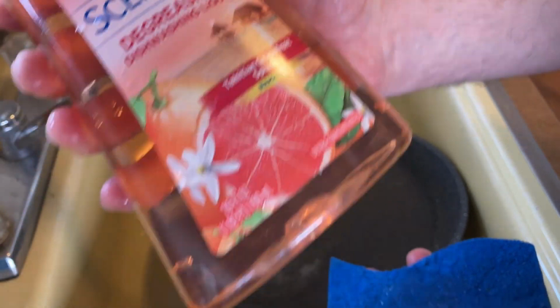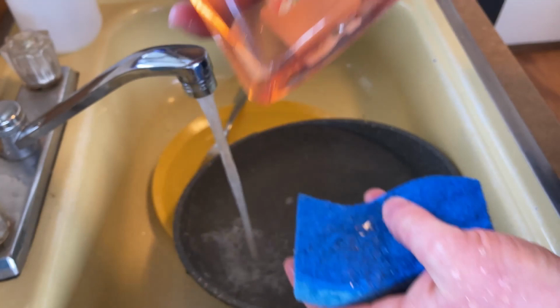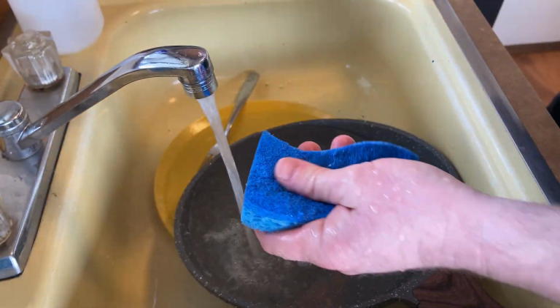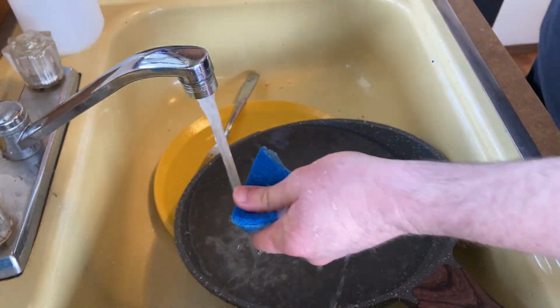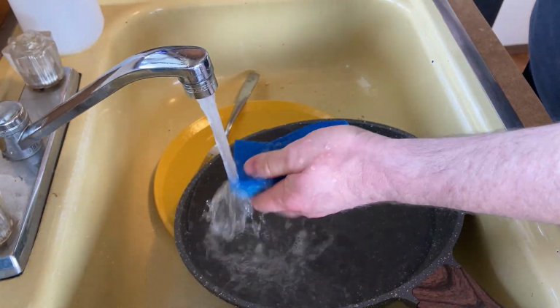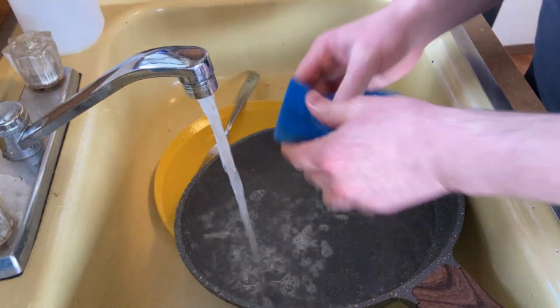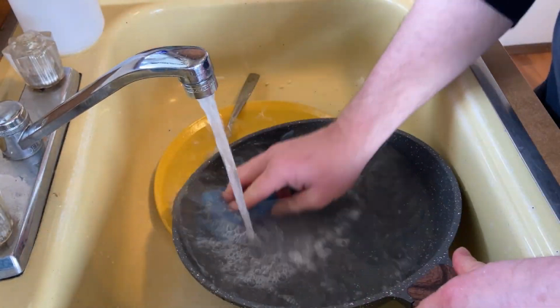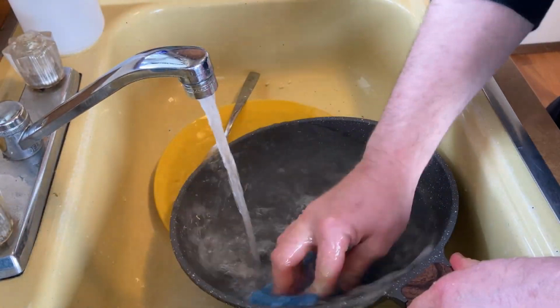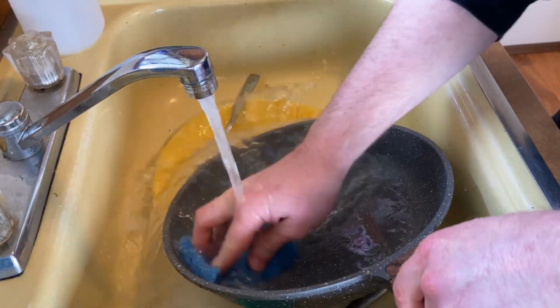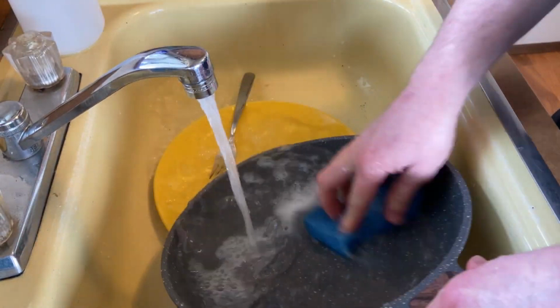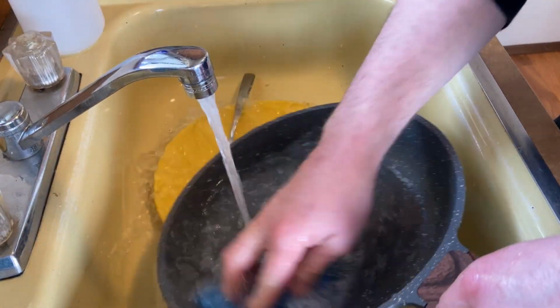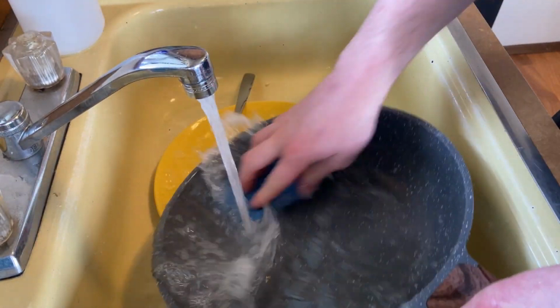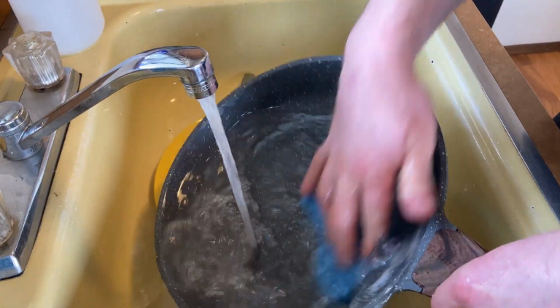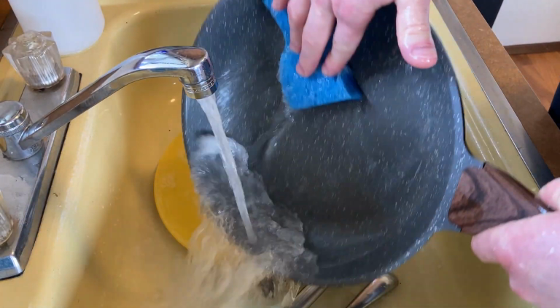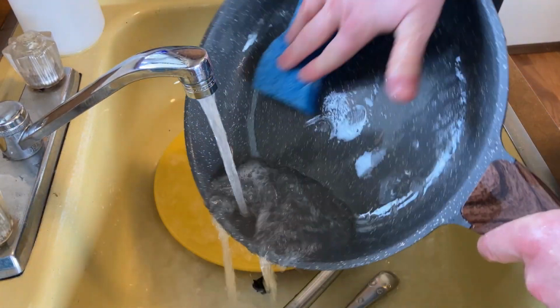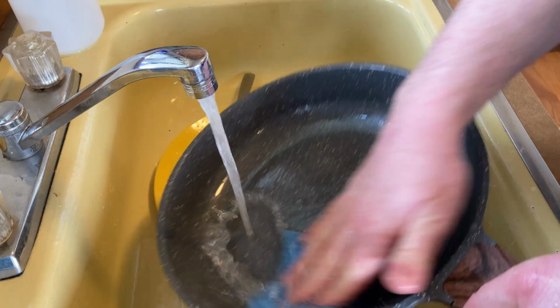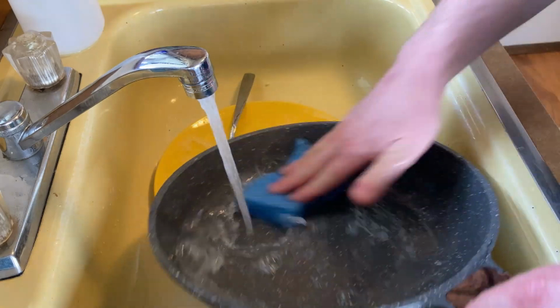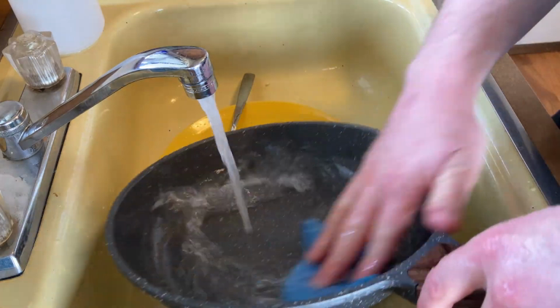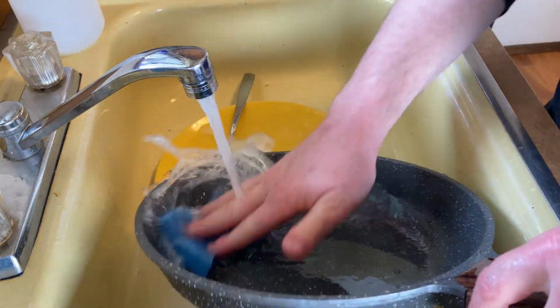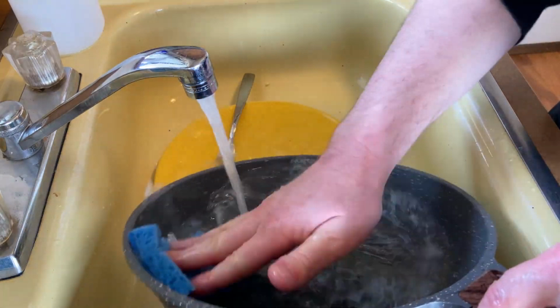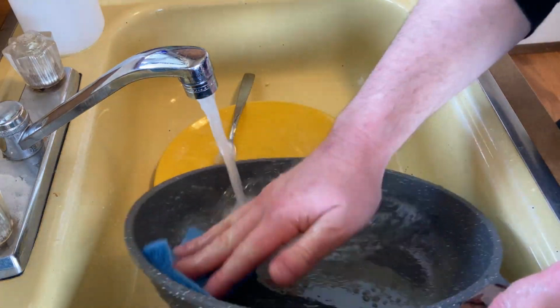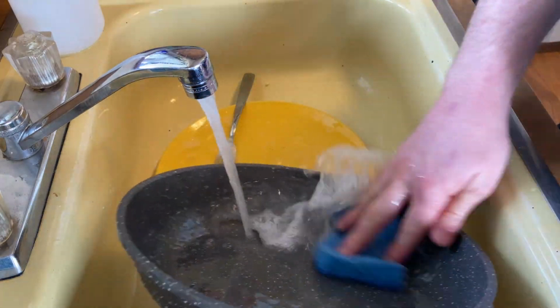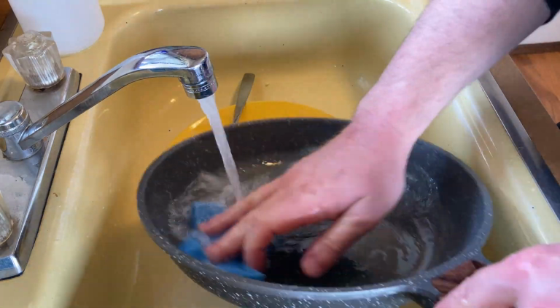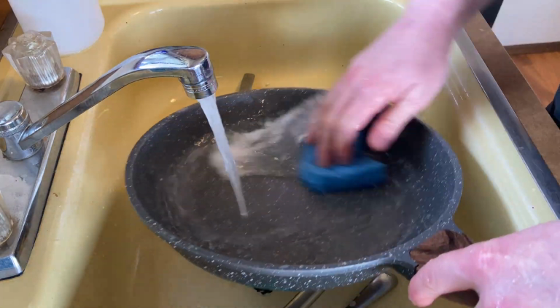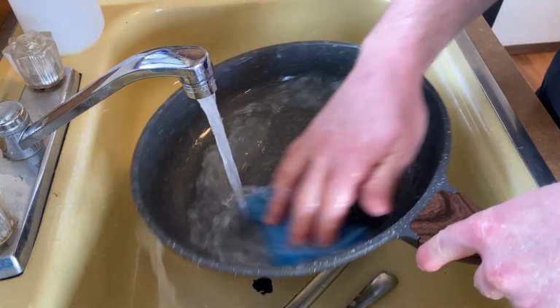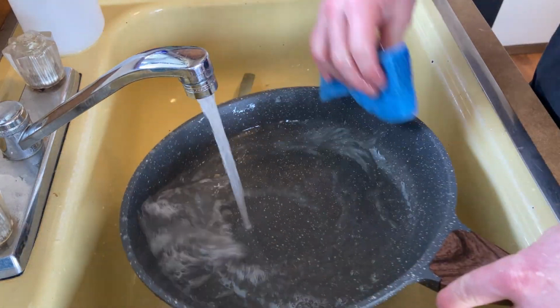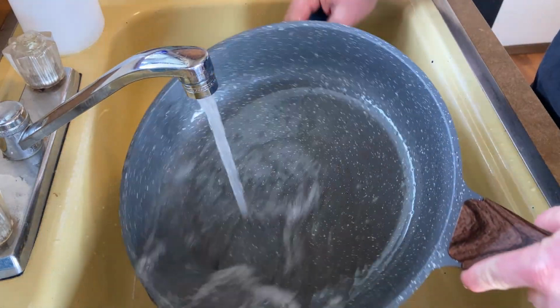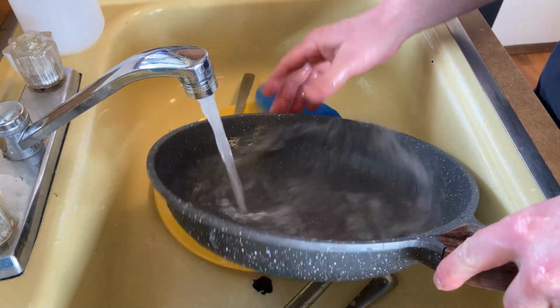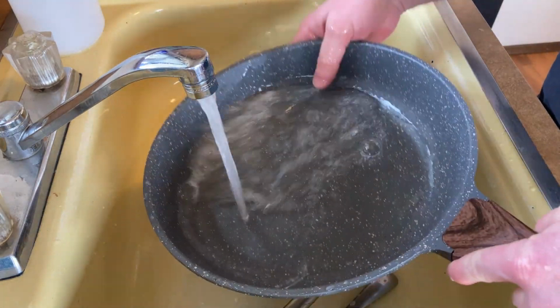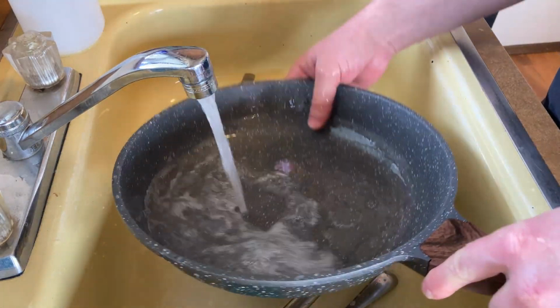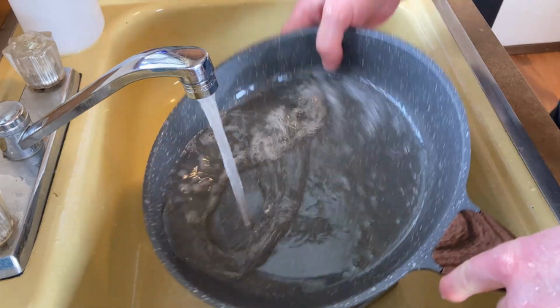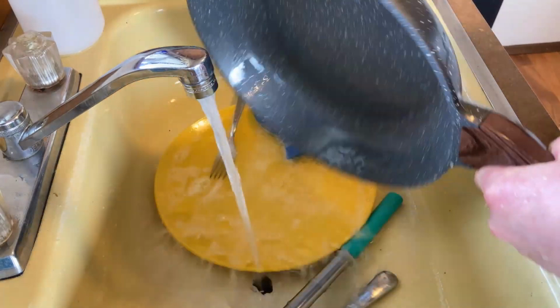It's bleach-free and ultra concentrated. Pretty good, right? Let's just go ahead and do the dishes here. That's good enough — these are going in the dishwasher anyway.